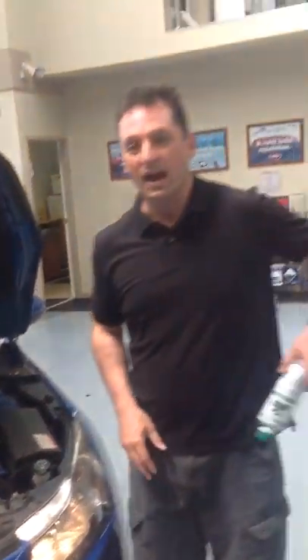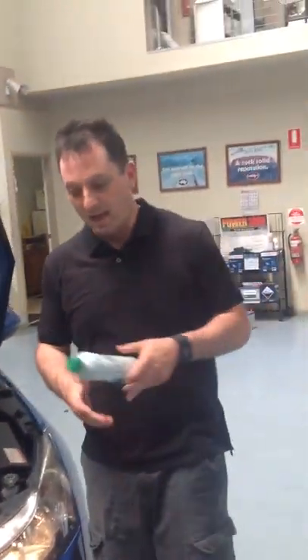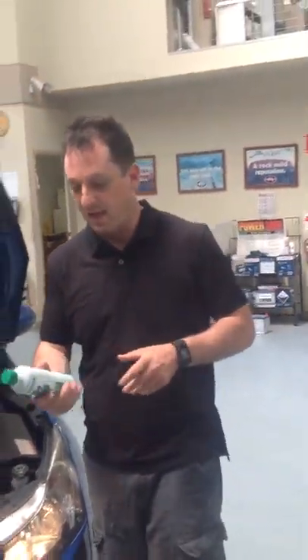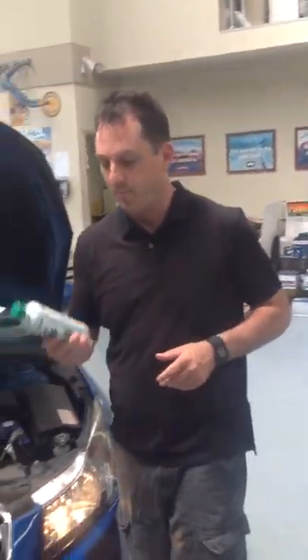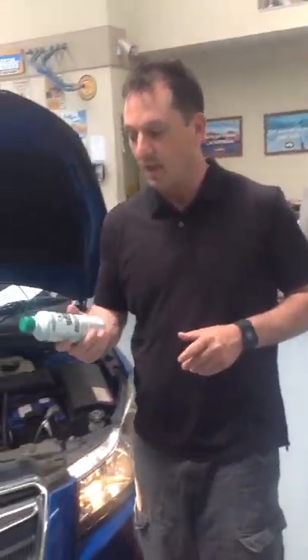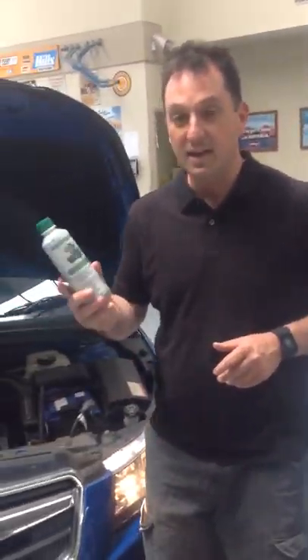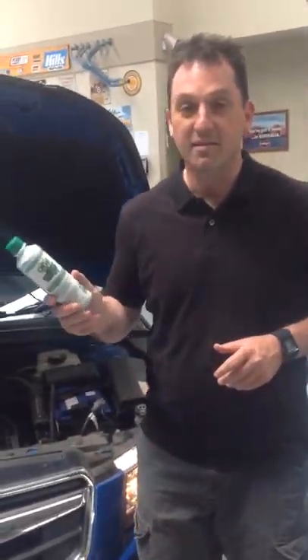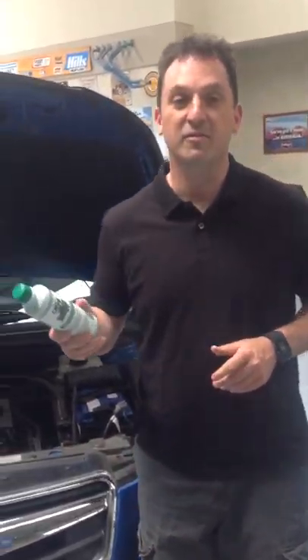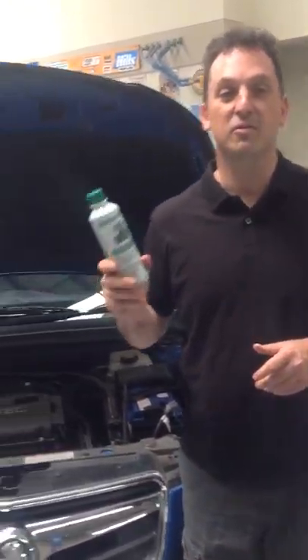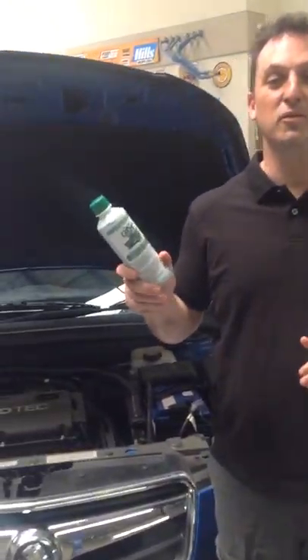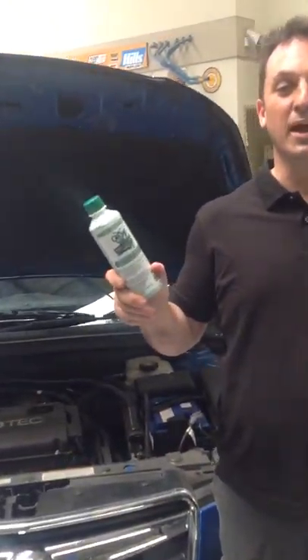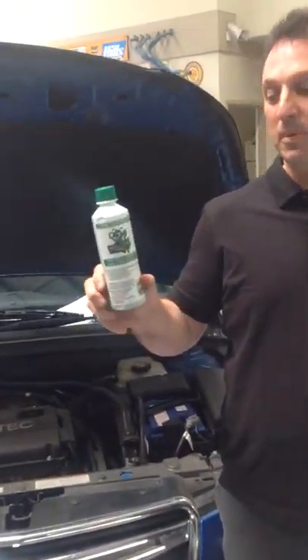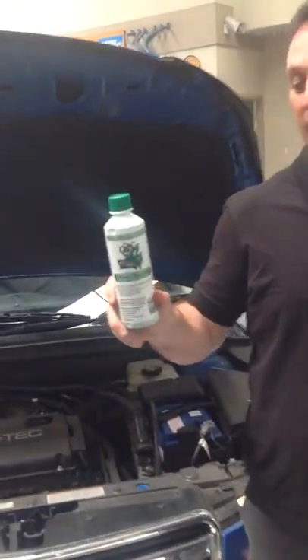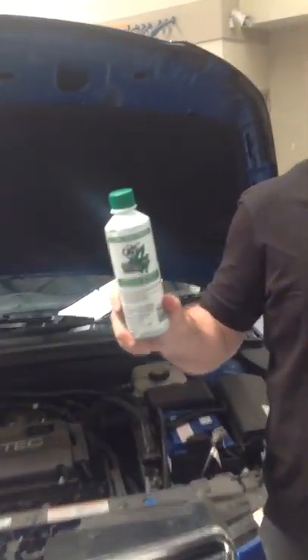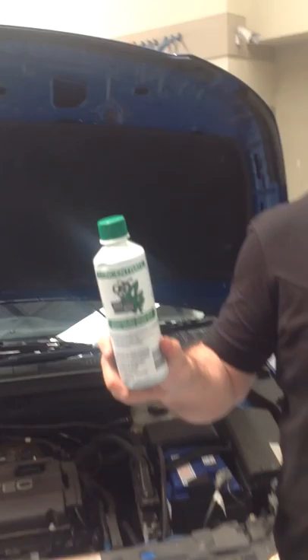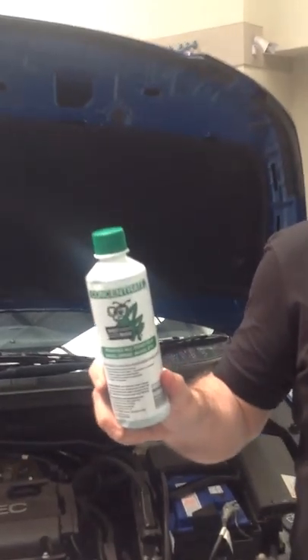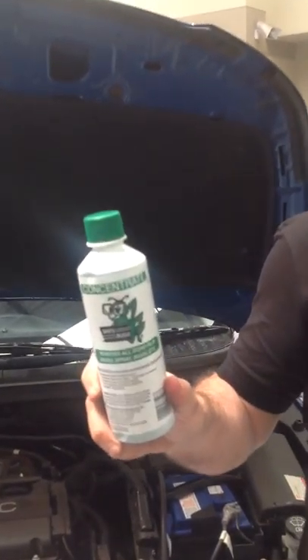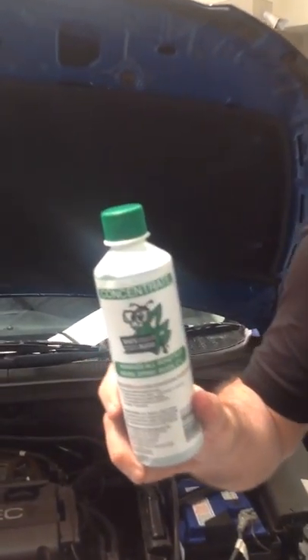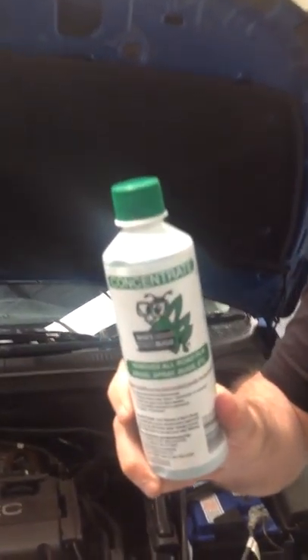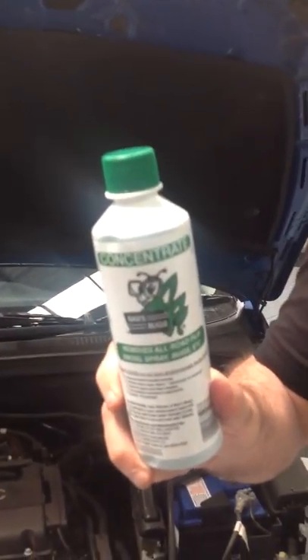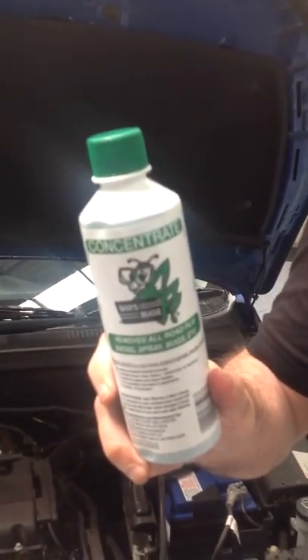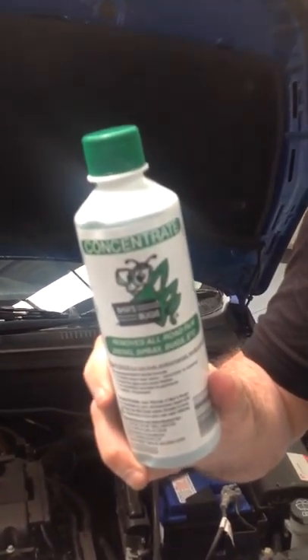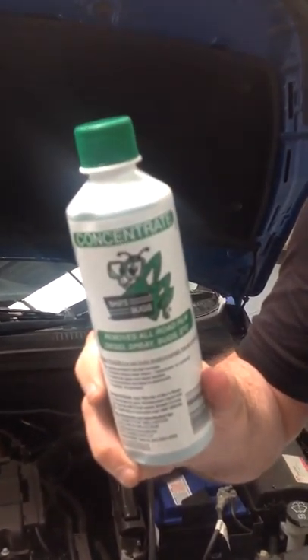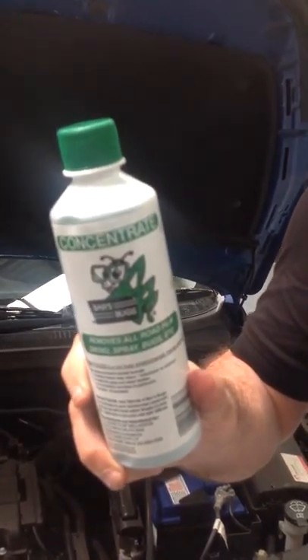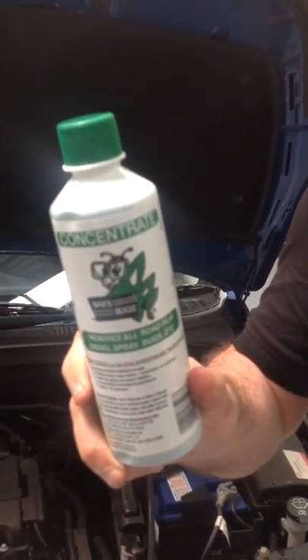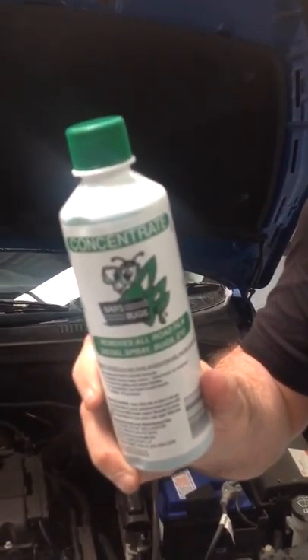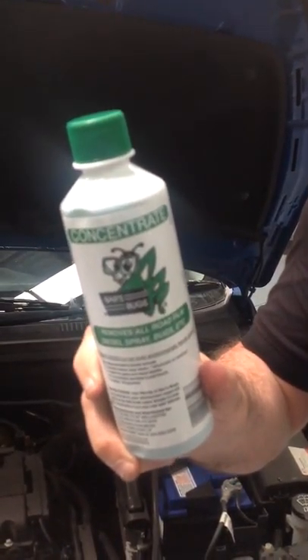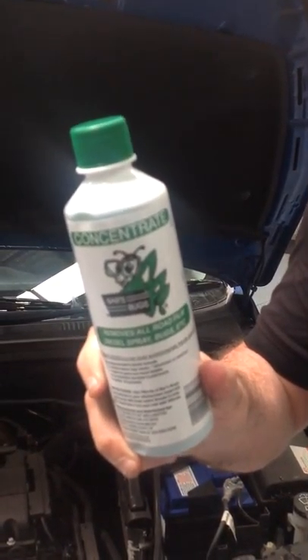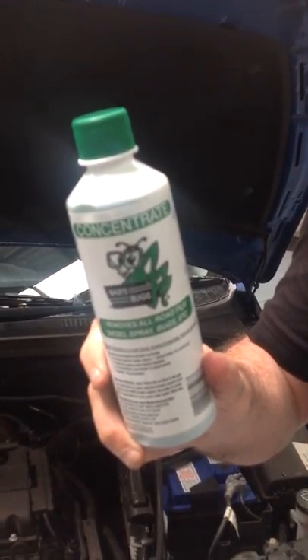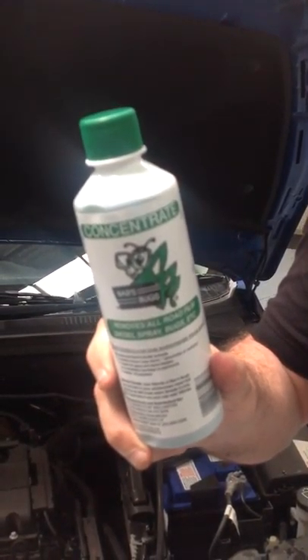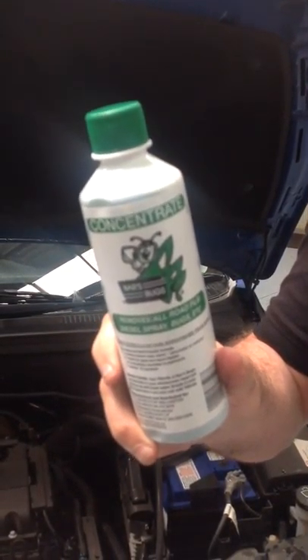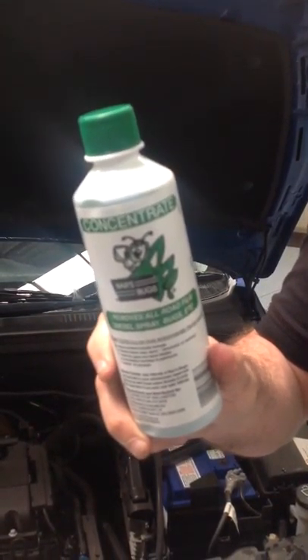Doesn't matter if you overfill it, just fill it up as much as possible. The more you can get in there, the less you have to put in later on.